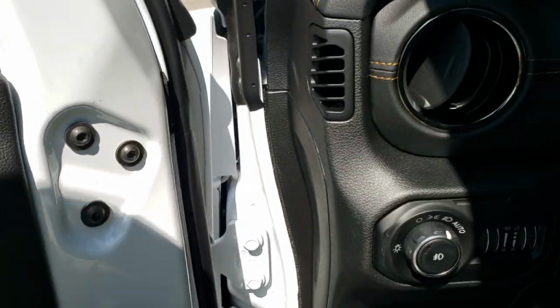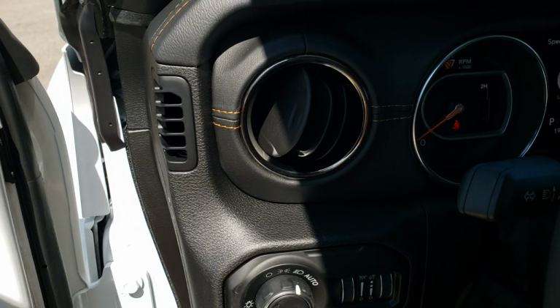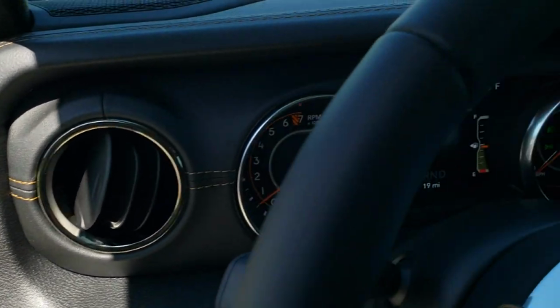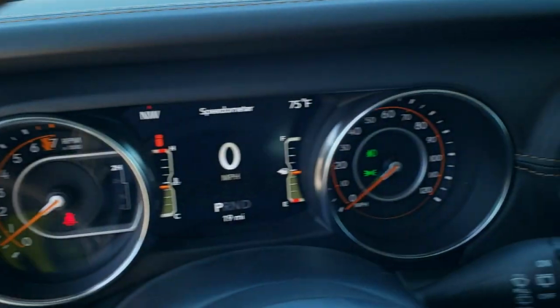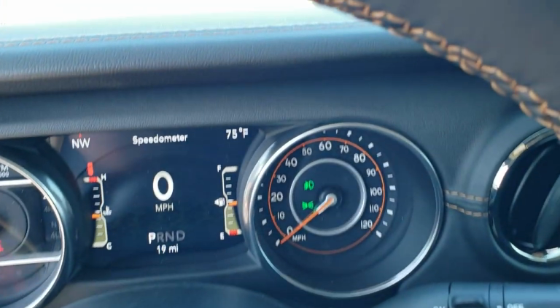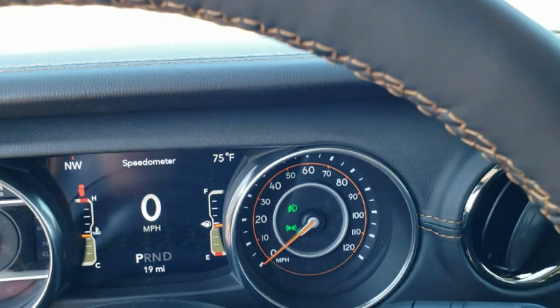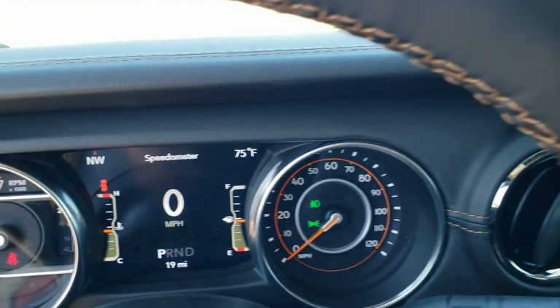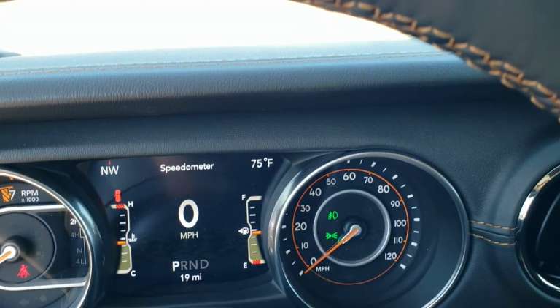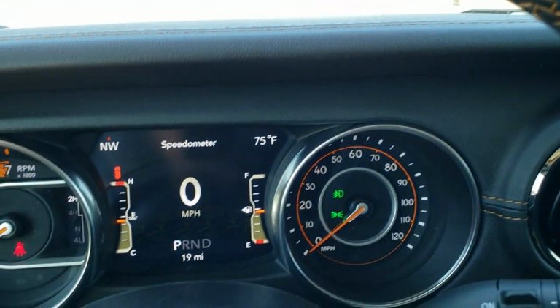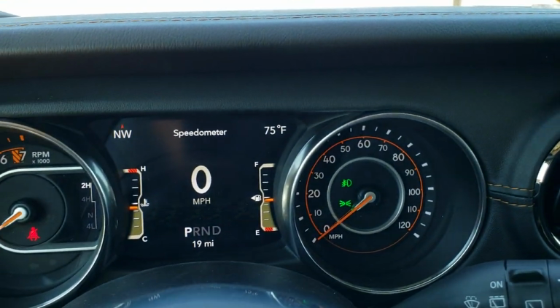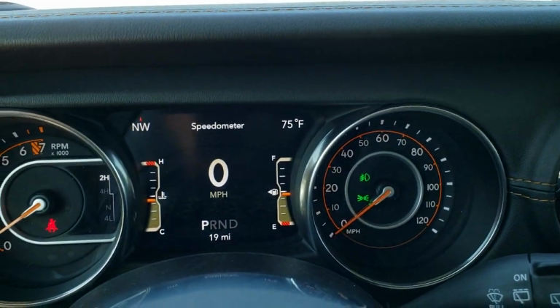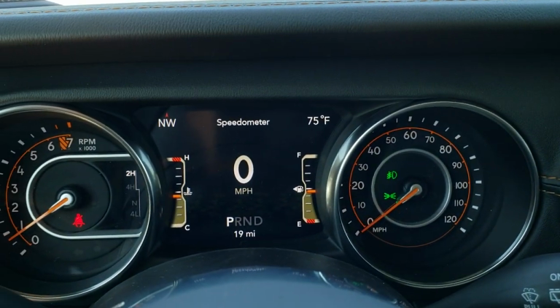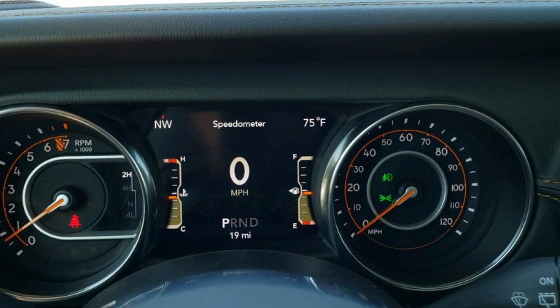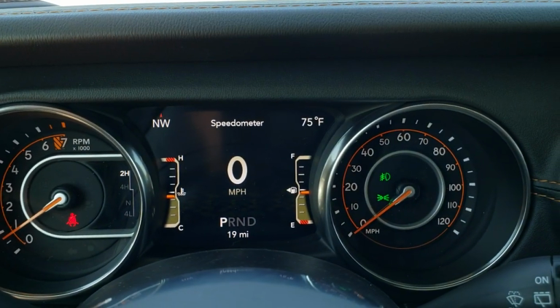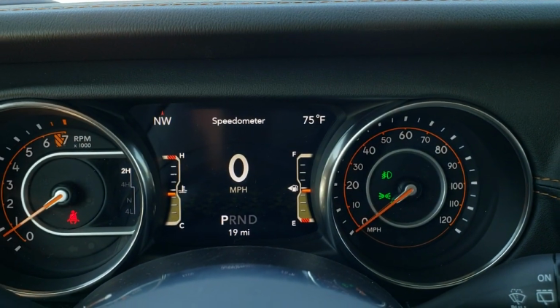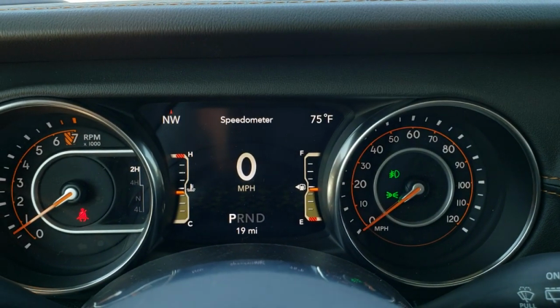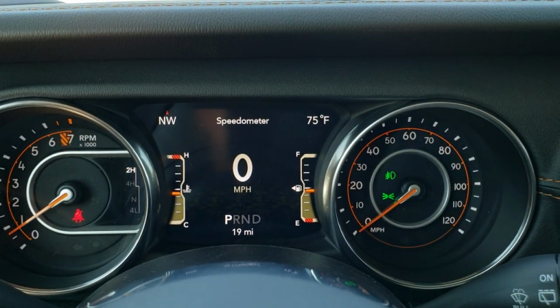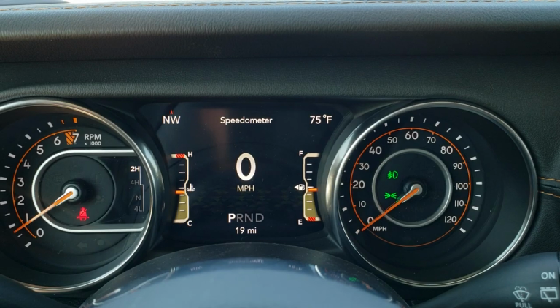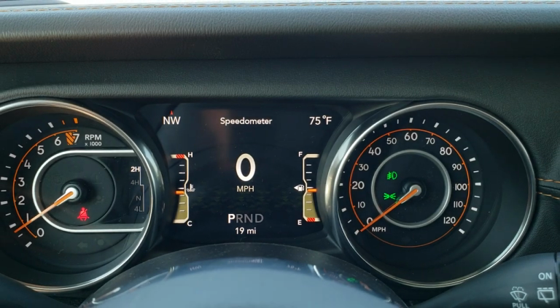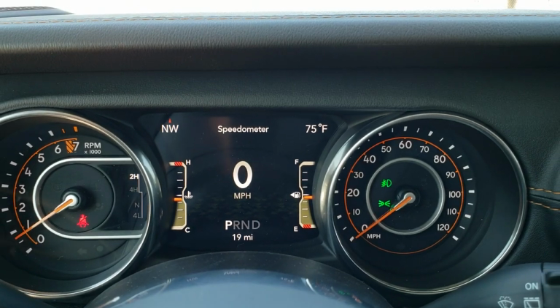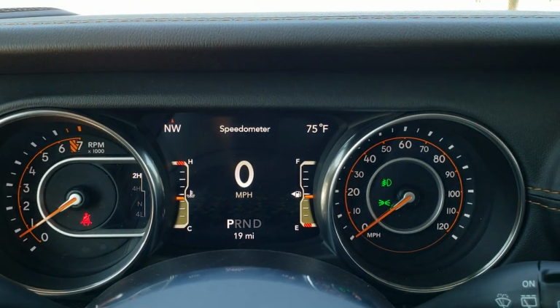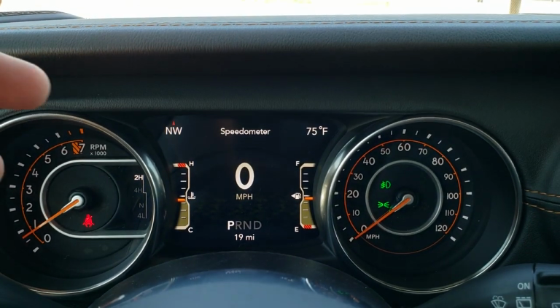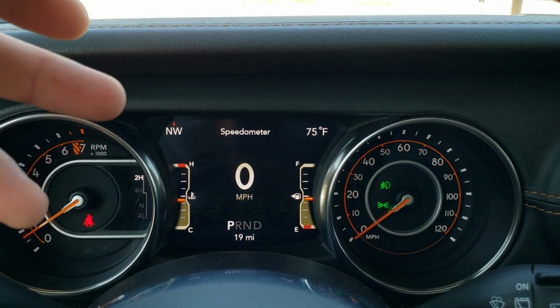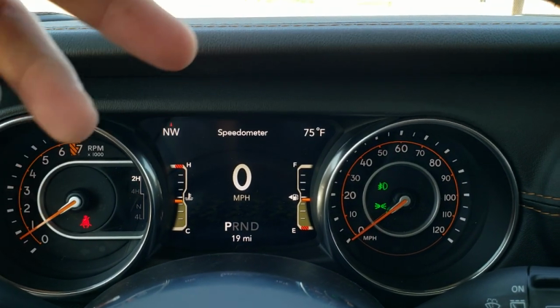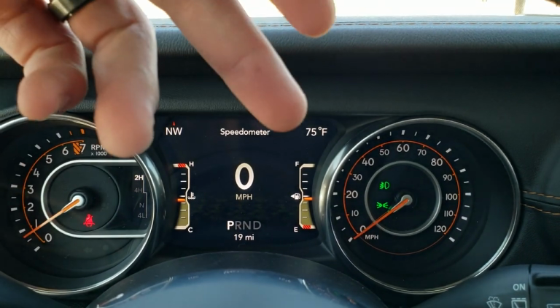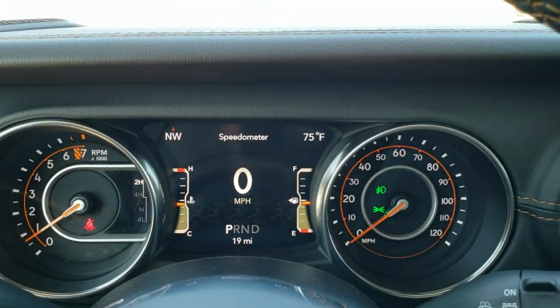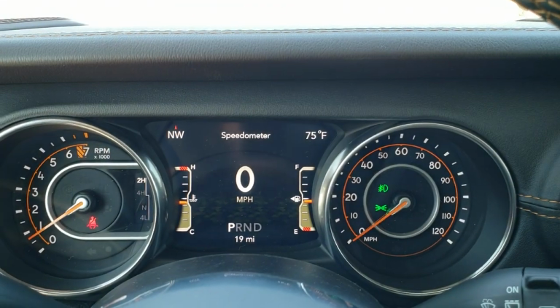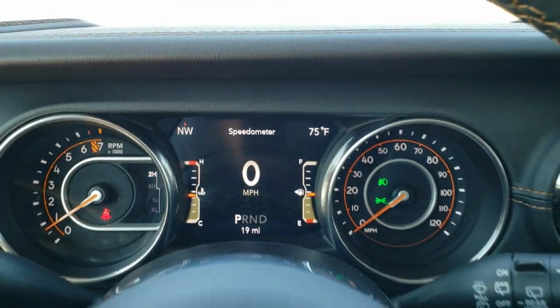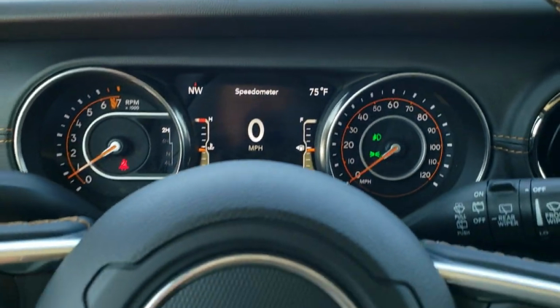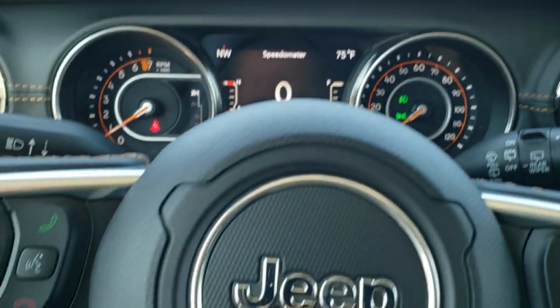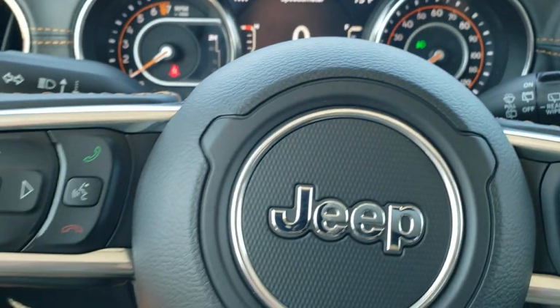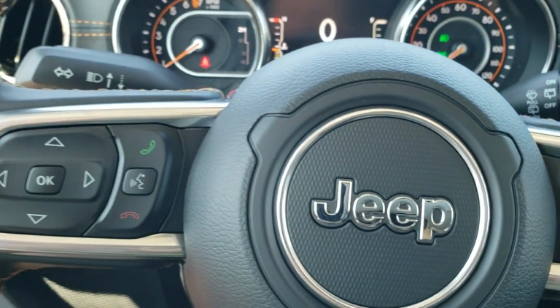As we hop inside the vehicle, you can see you also get the 7 inch LCD display with a digital speedometer, compass, outside temp, and all that good stuff.